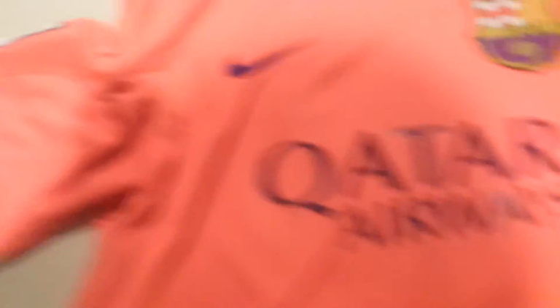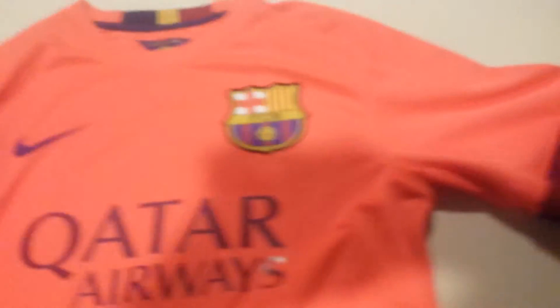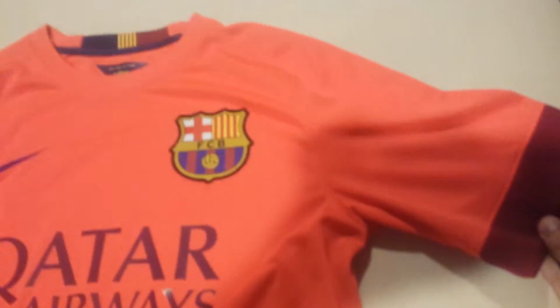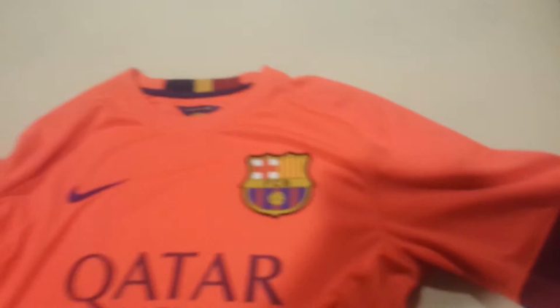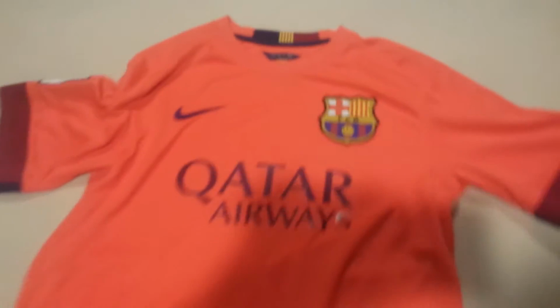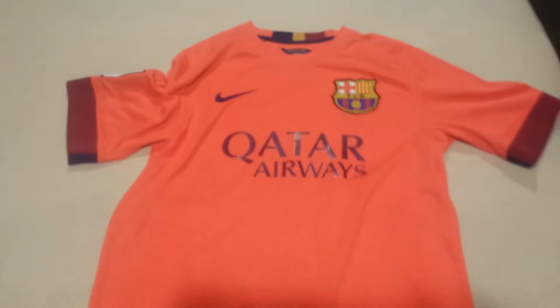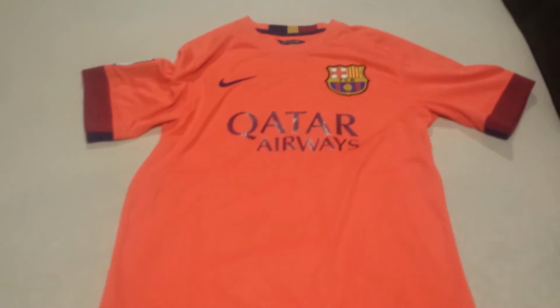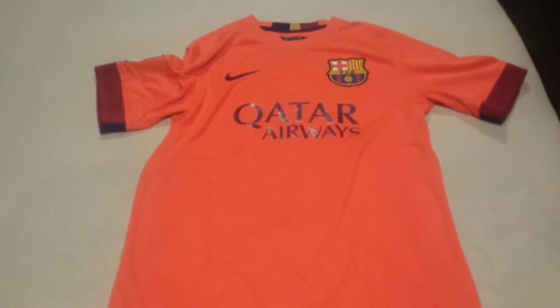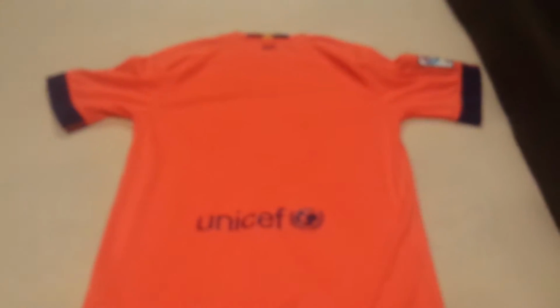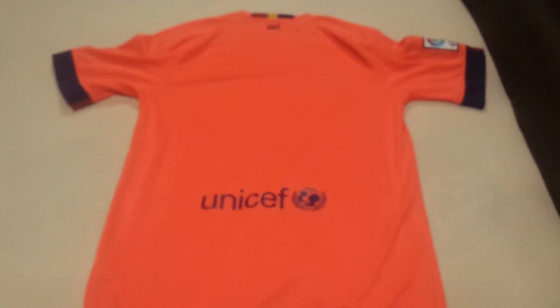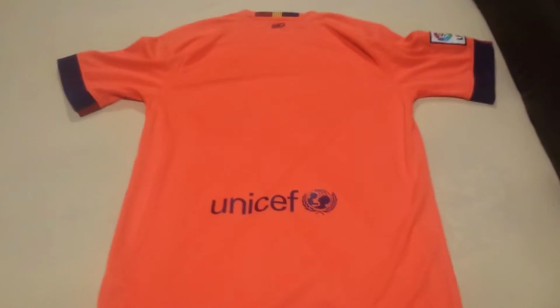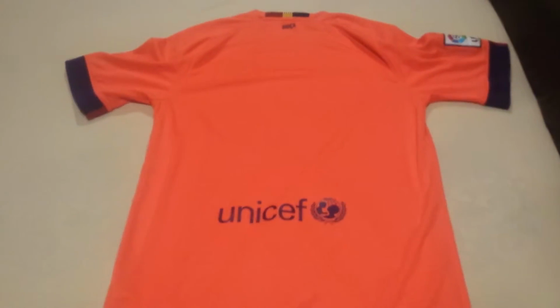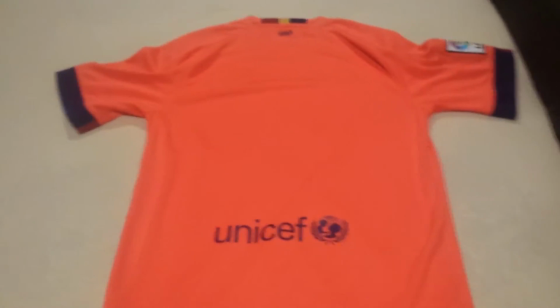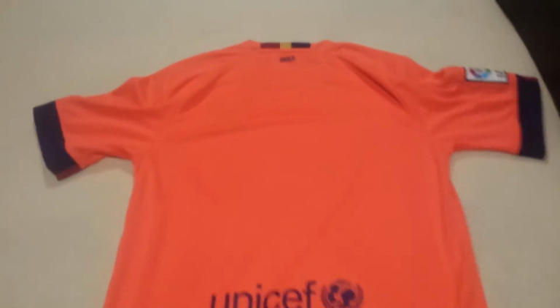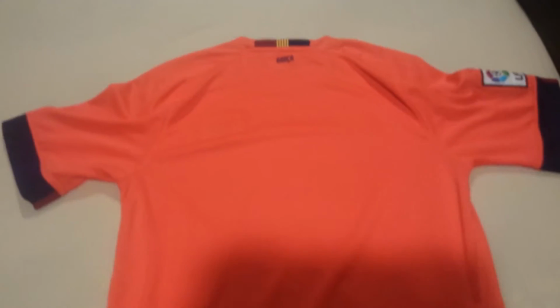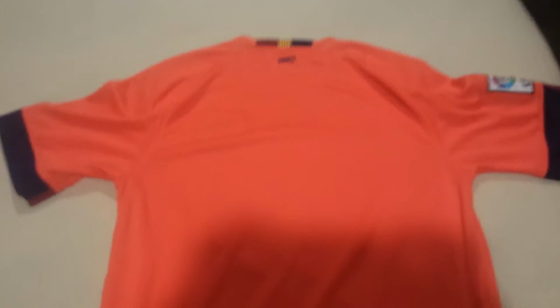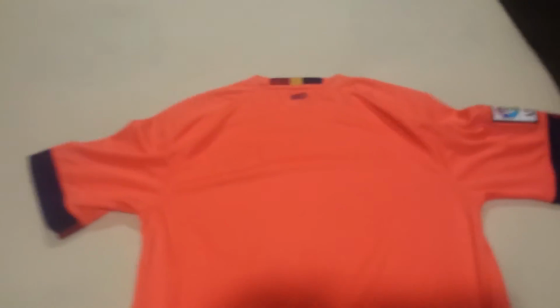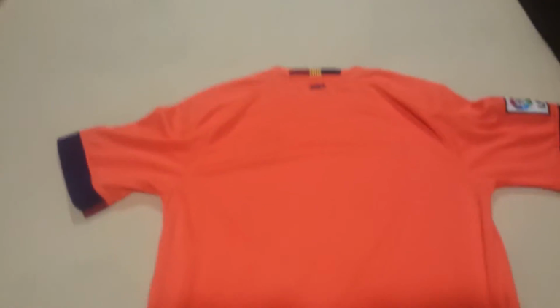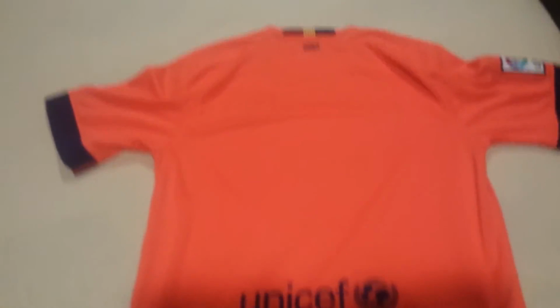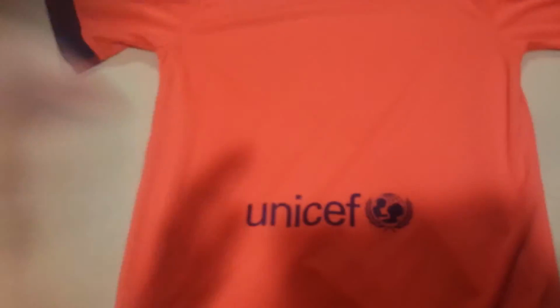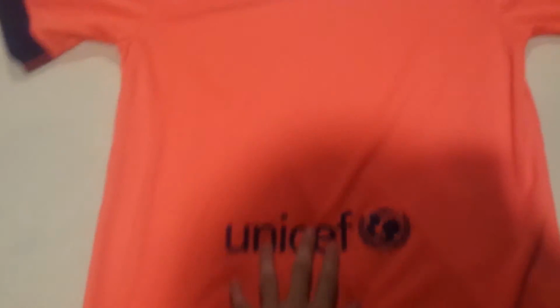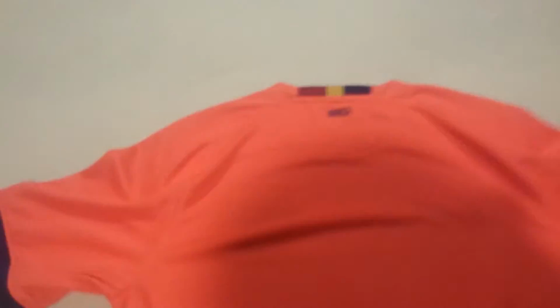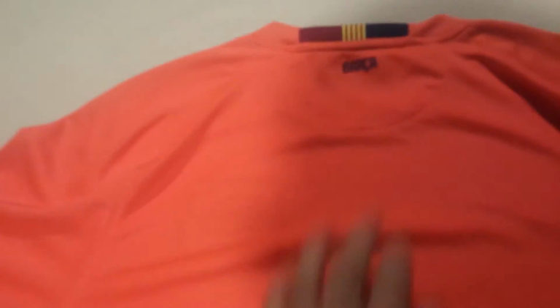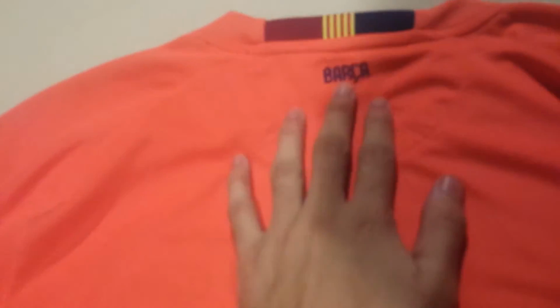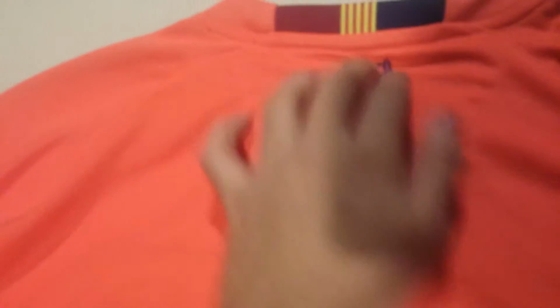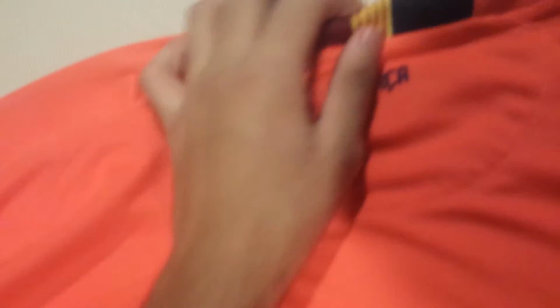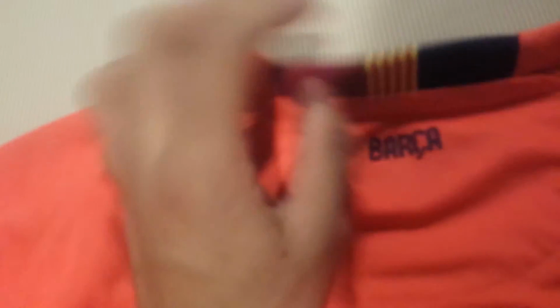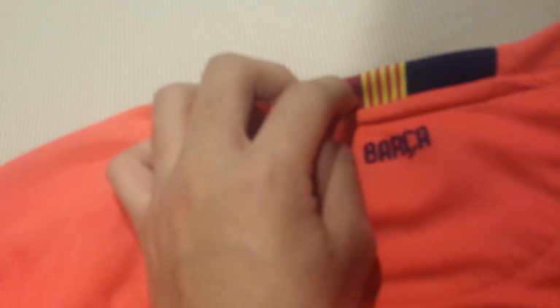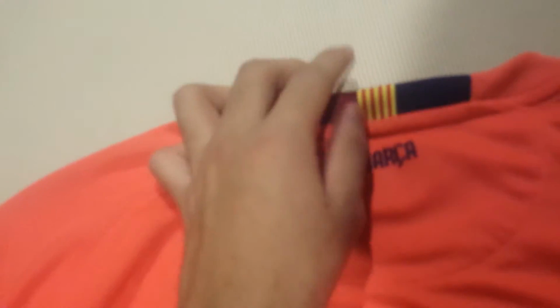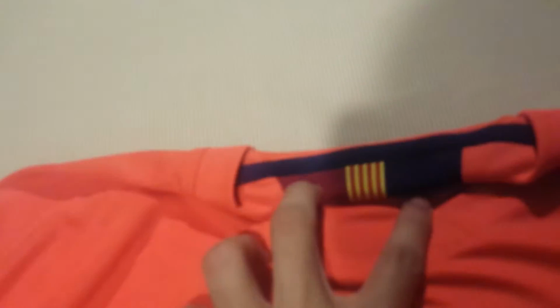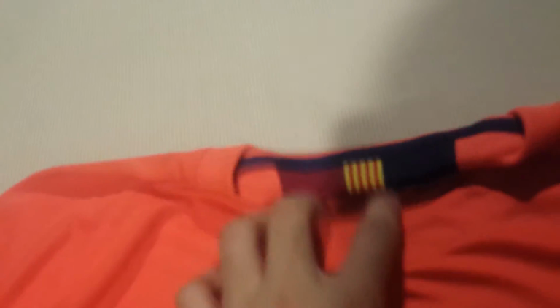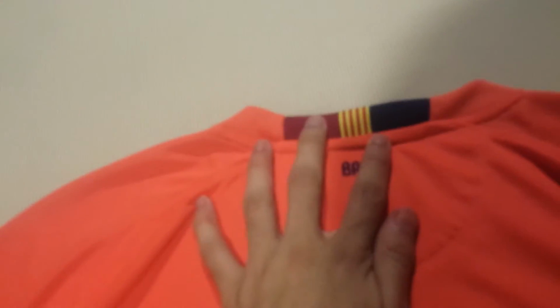Same with the other sleeve. Let me flip it over to the back. The back is just blank peach — I didn't get any player number or name on it. UNICEF and Barca on the back here. And same thing on the collar on the back, it just goes around.